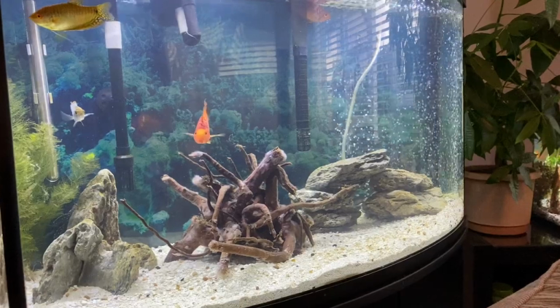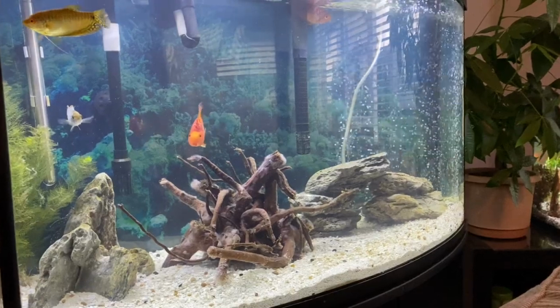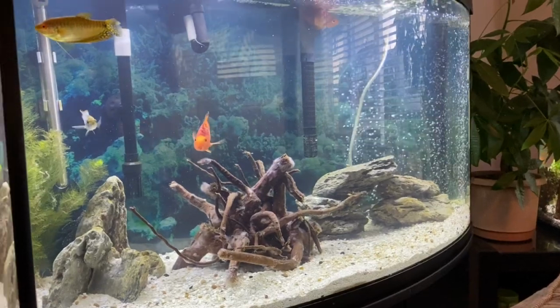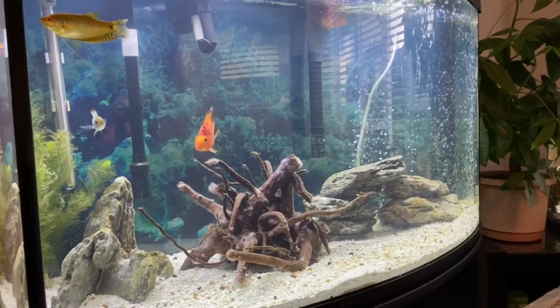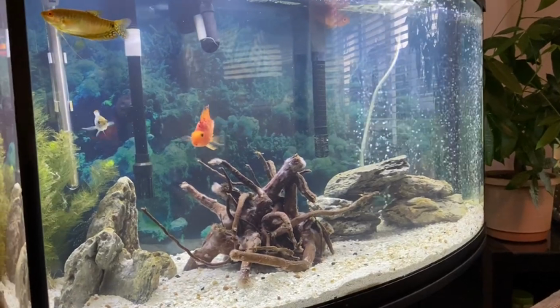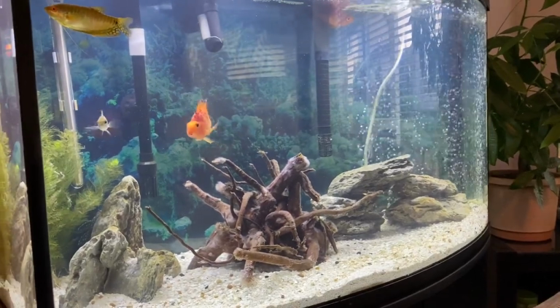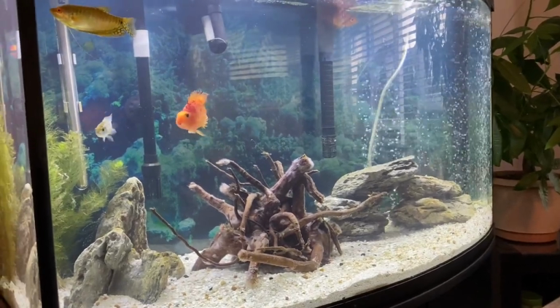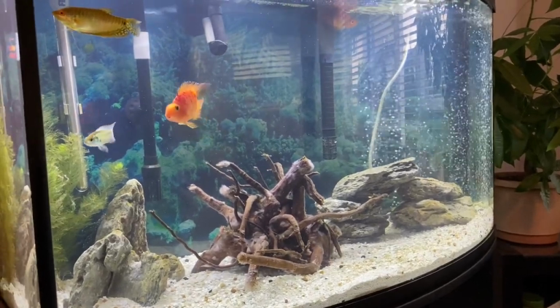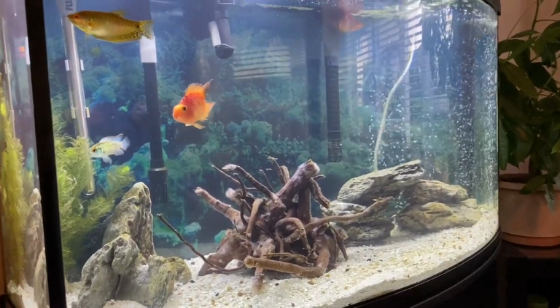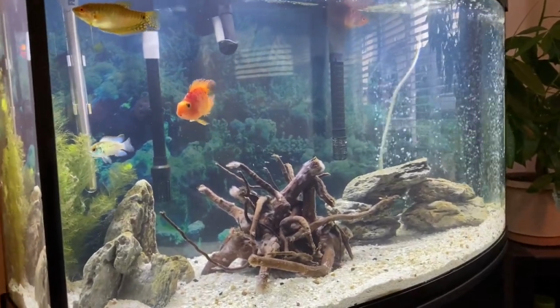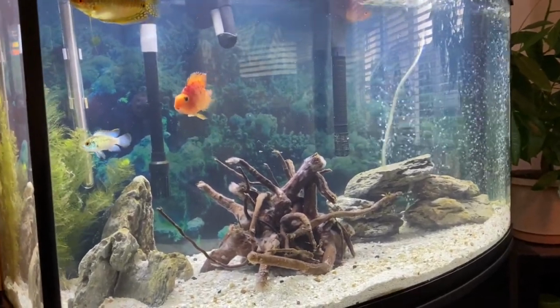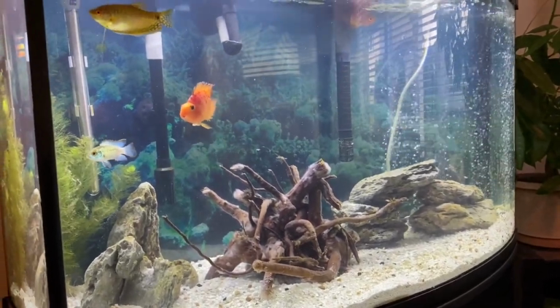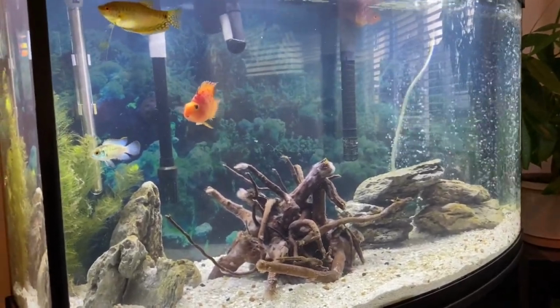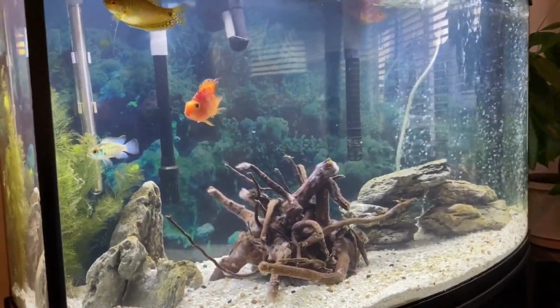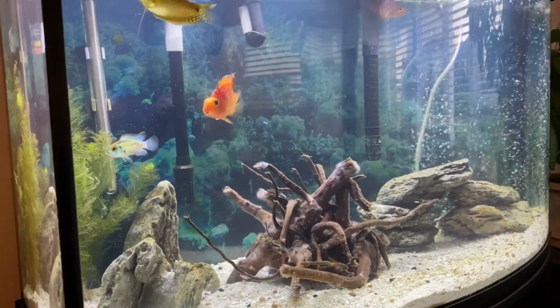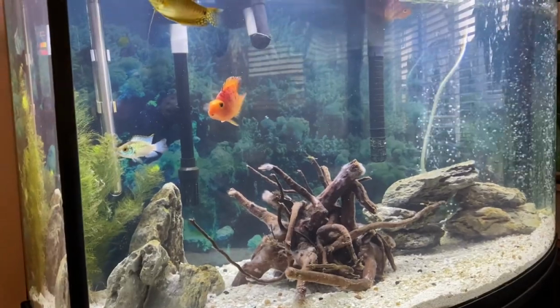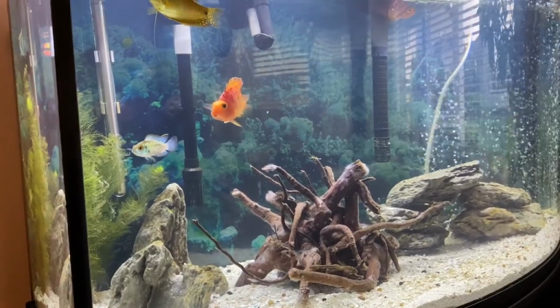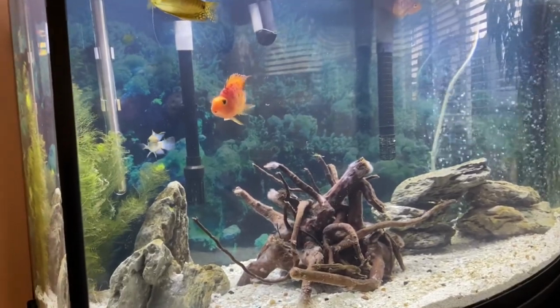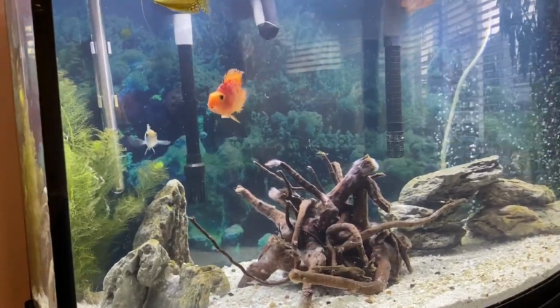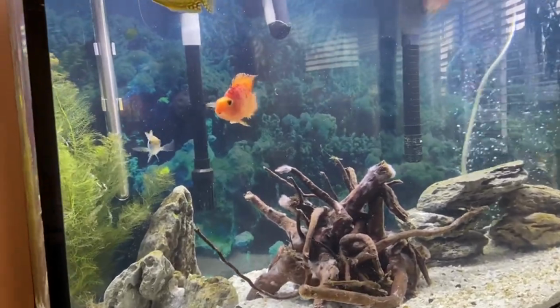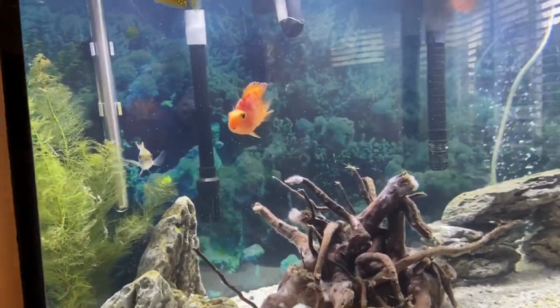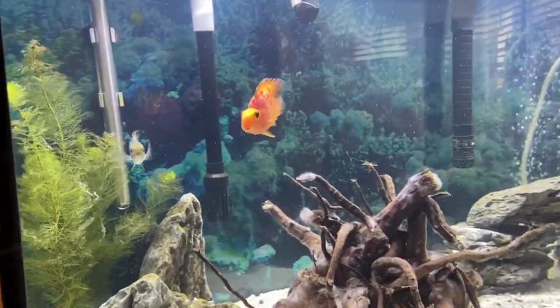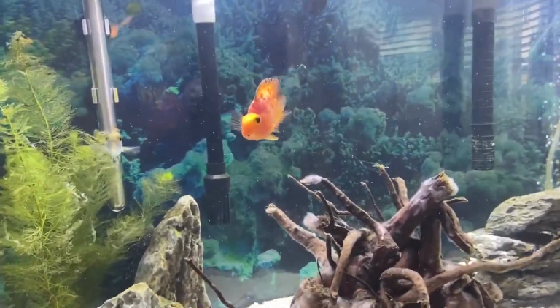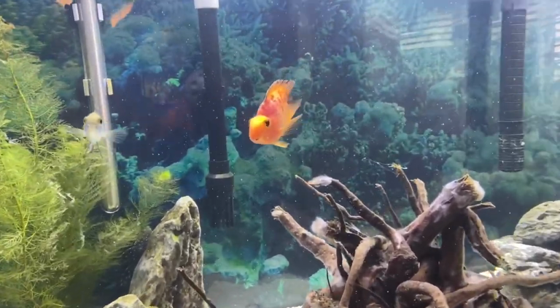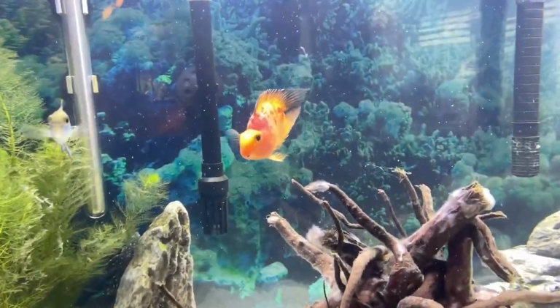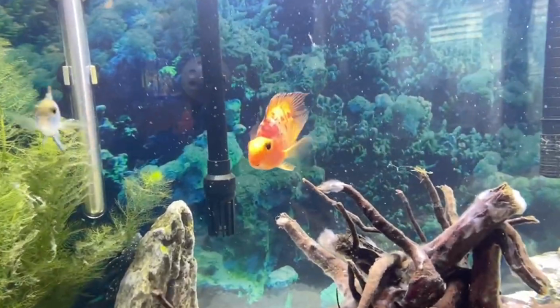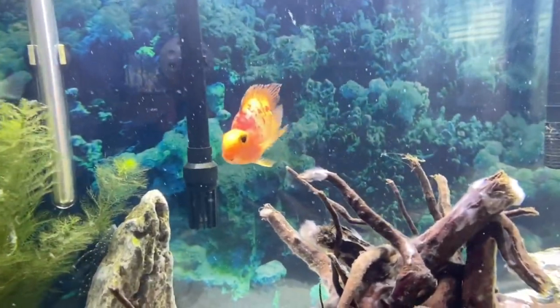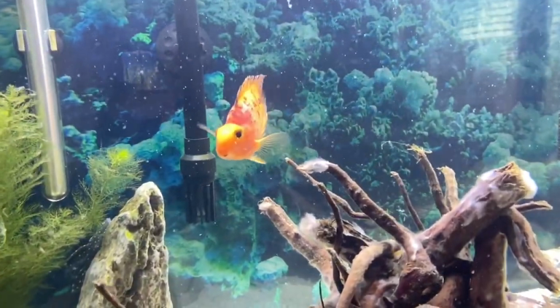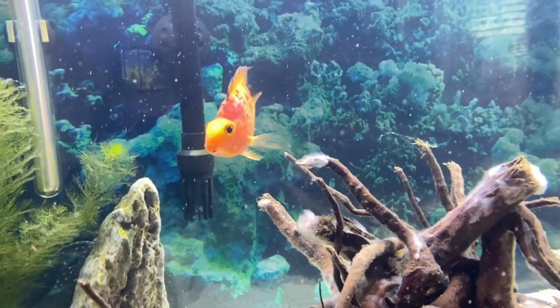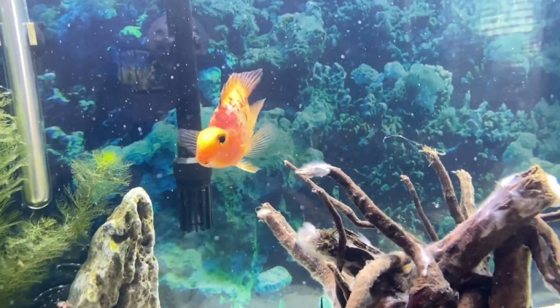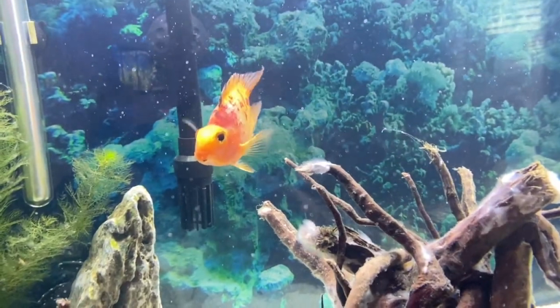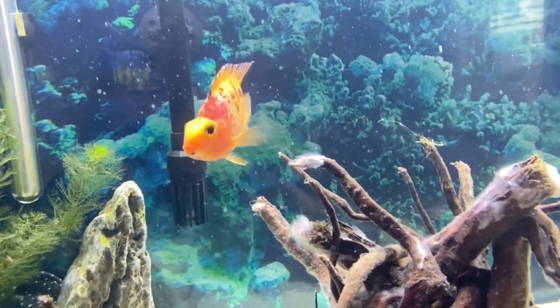Hey guys, Dave here with Dave's Aquatics. I just wanted to do a quick little video on my blood parrot. This is Timothy. We call him Tim the Tool Man Tailor. He's quite the digger.